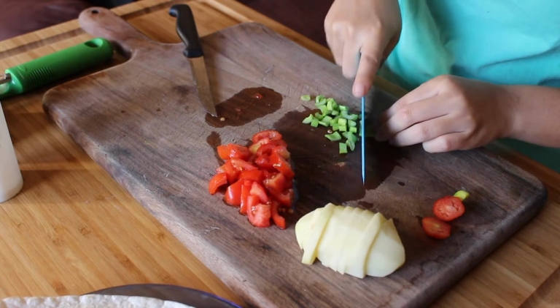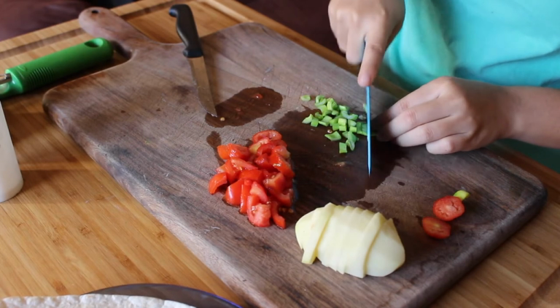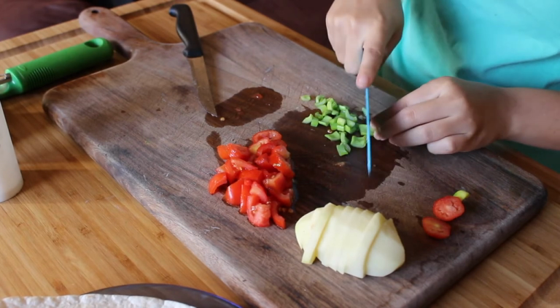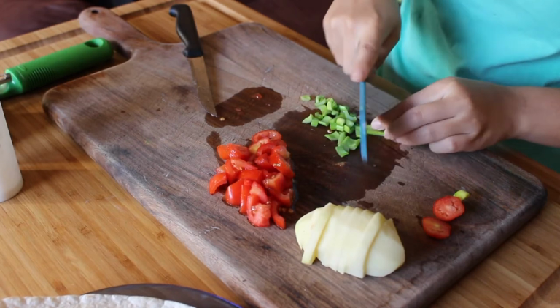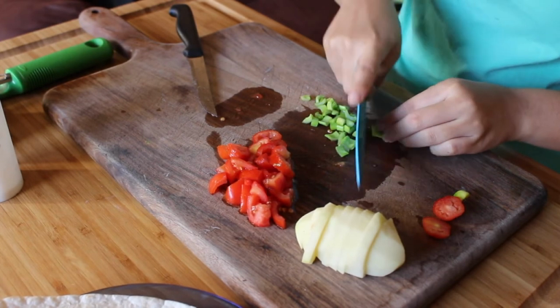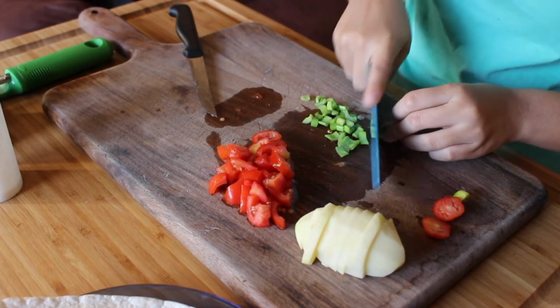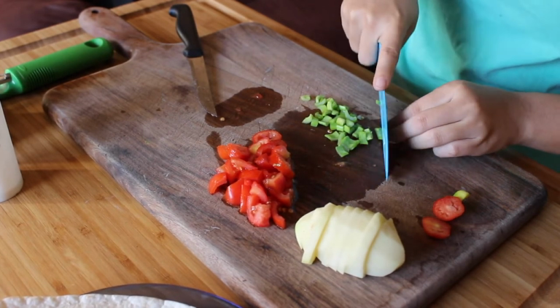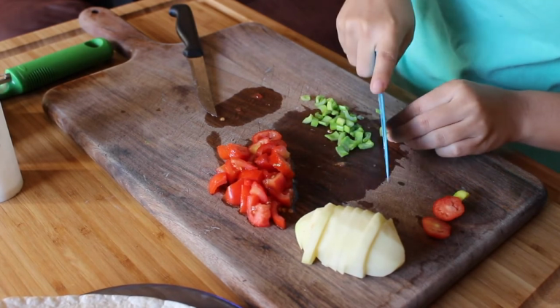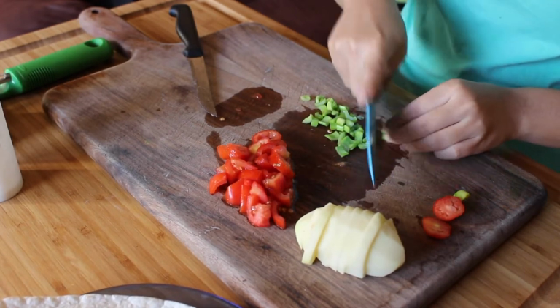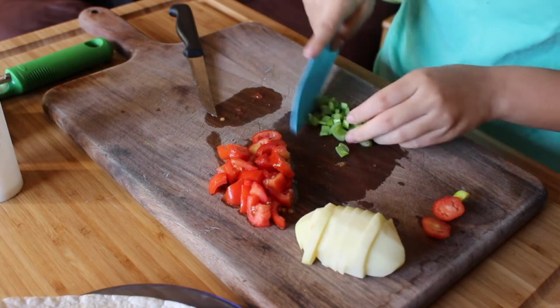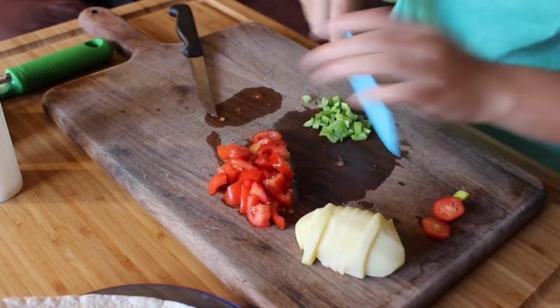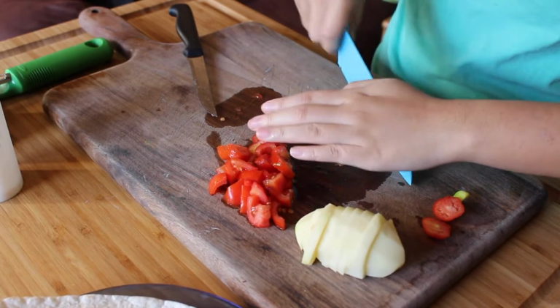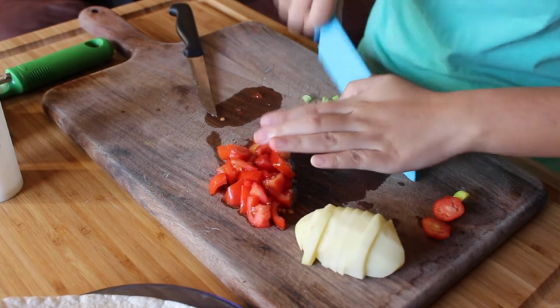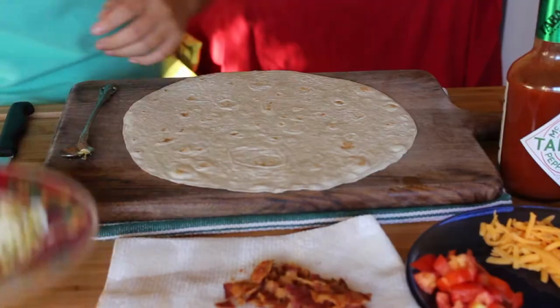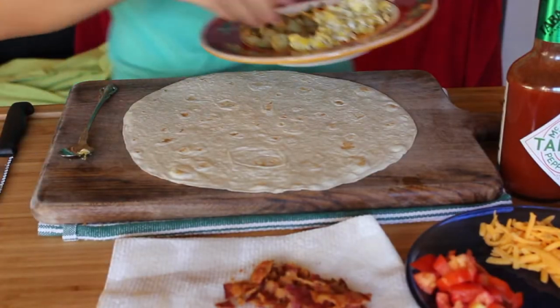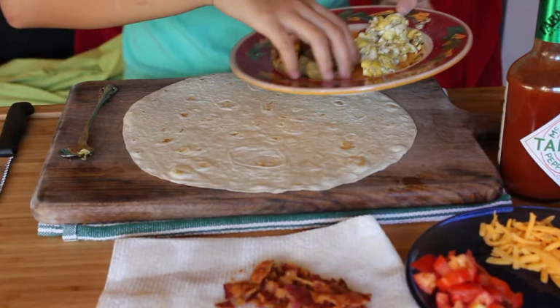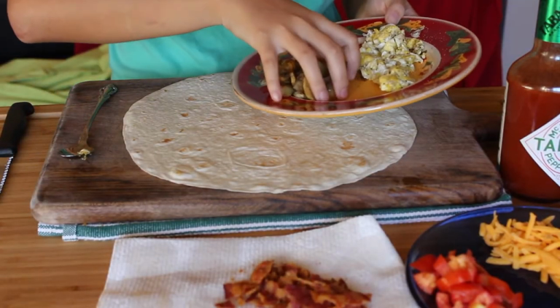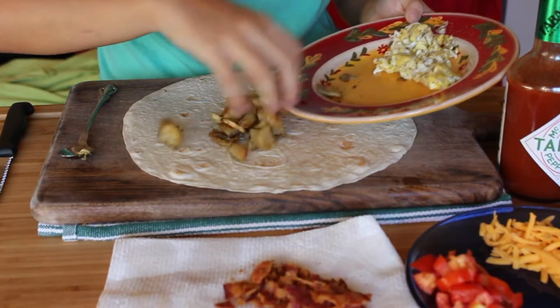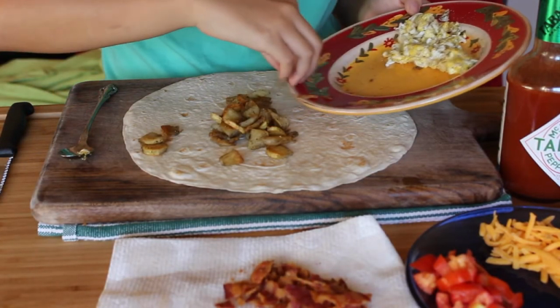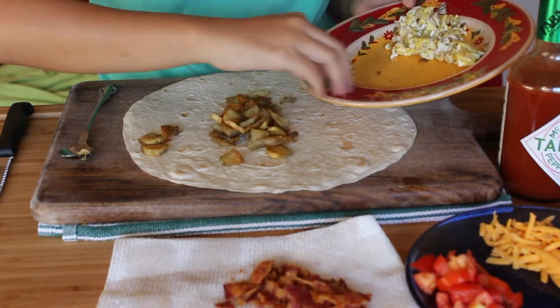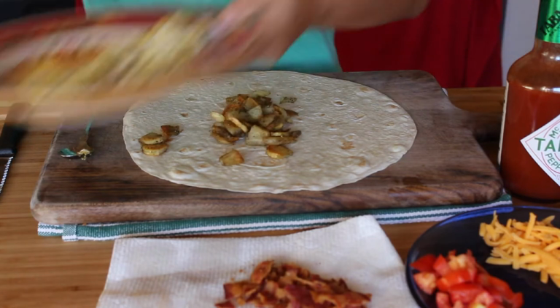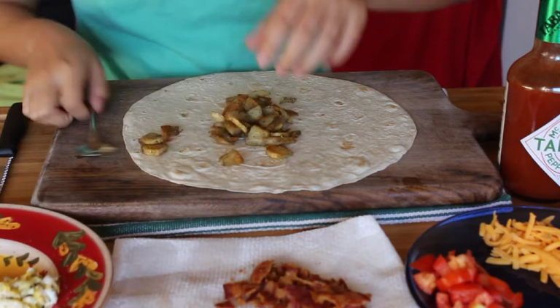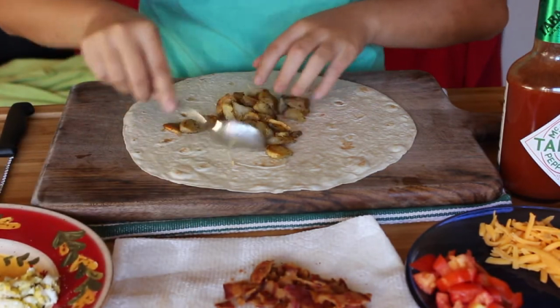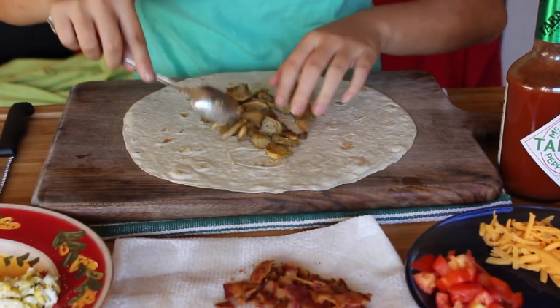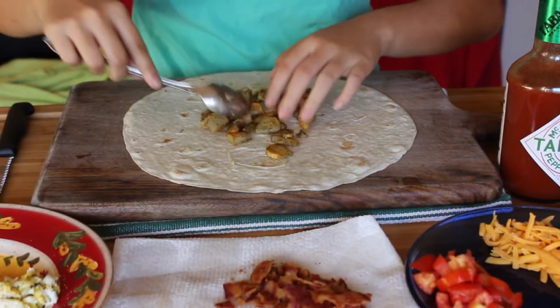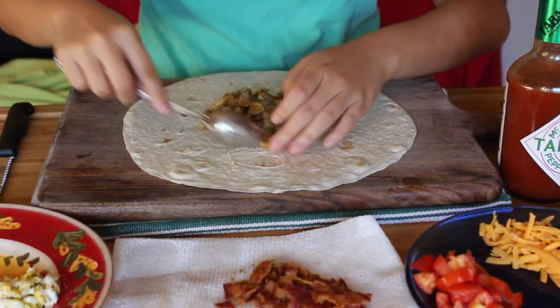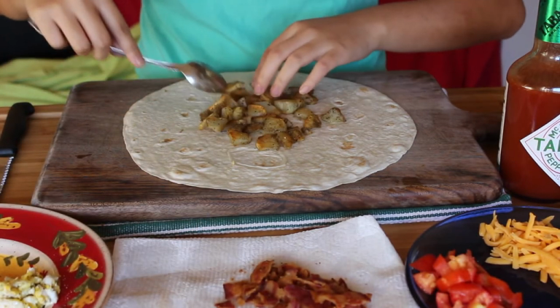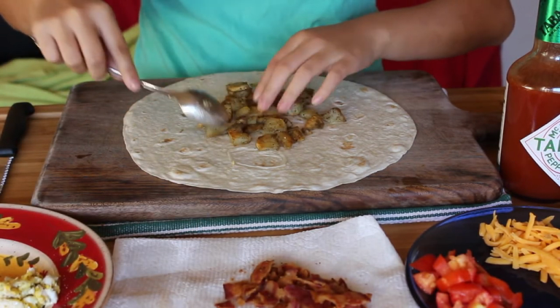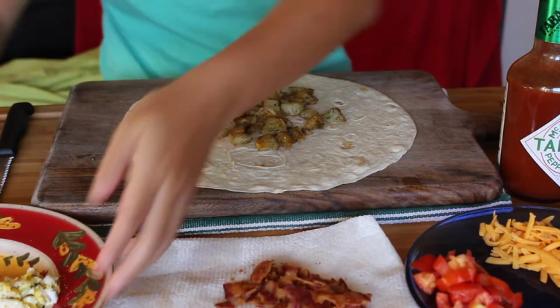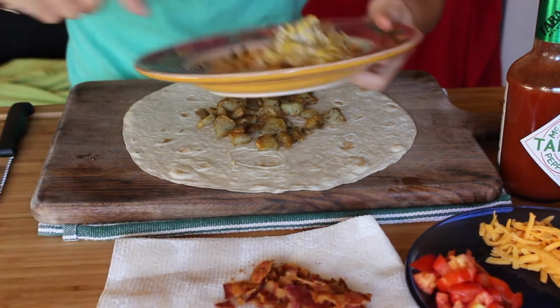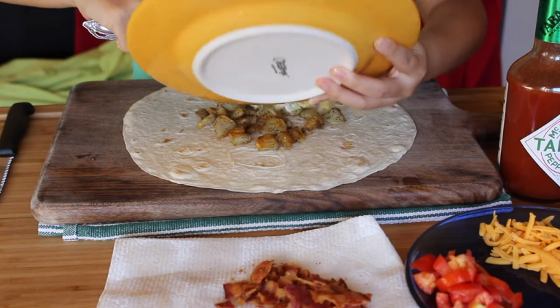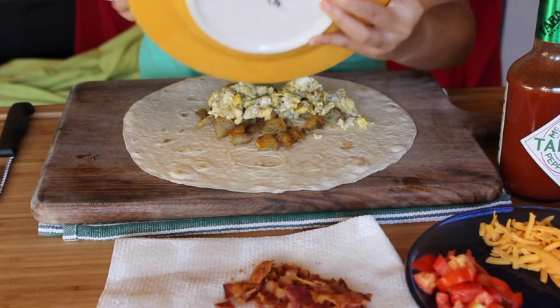If you want different ingredients or different toppings, of course it's up to you — this is a very customizable recipe. When all your toppings are ready to go, take out your big tortilla. I would actually get a pretty big tortilla, like a 13-inch or 14-inch.